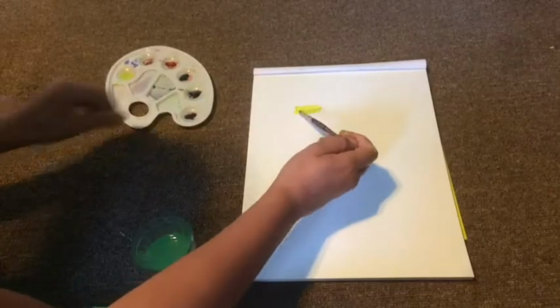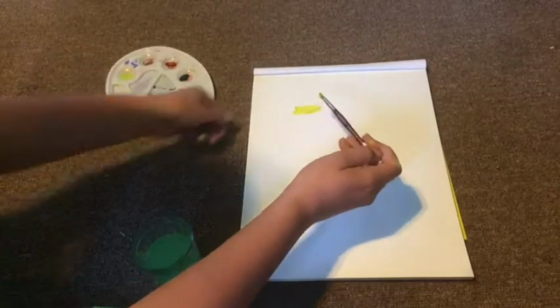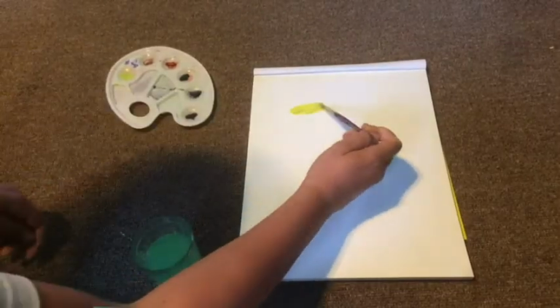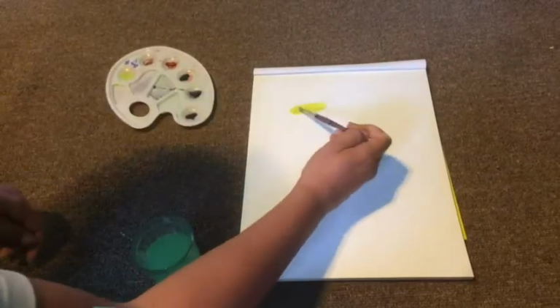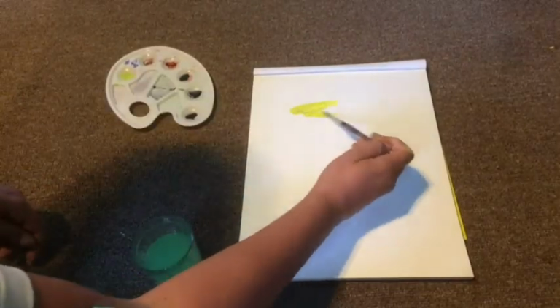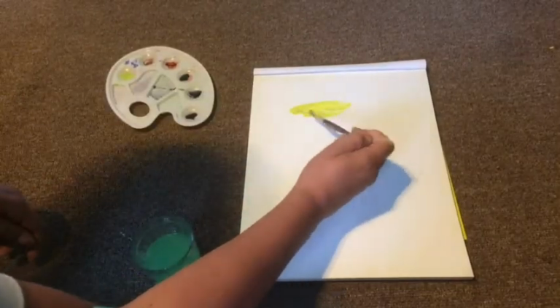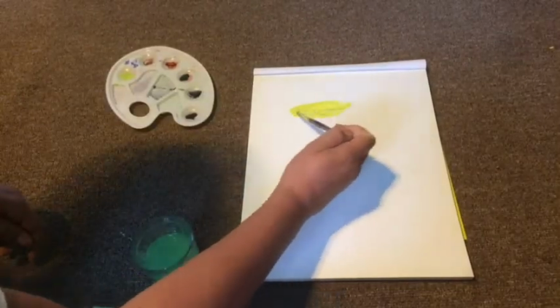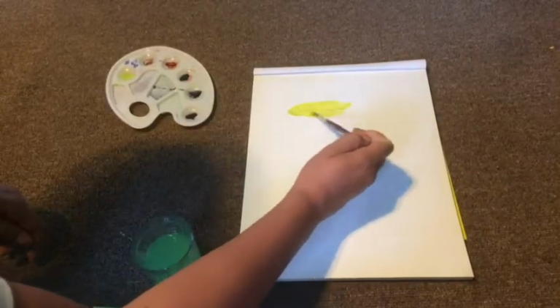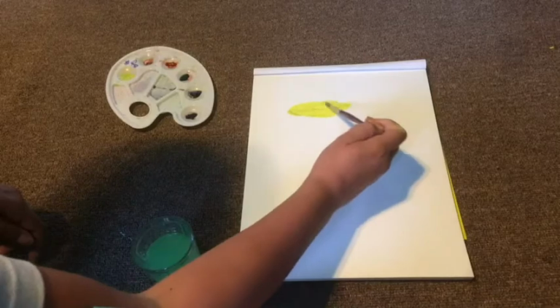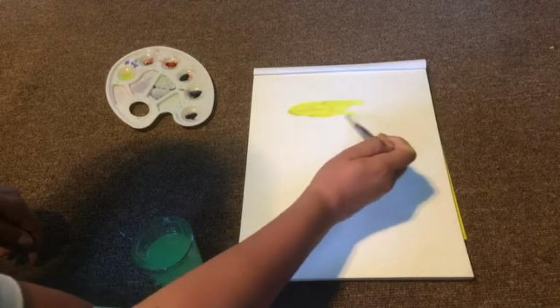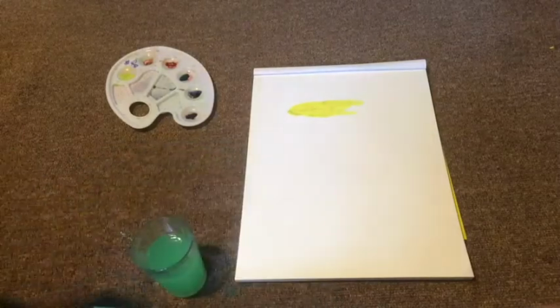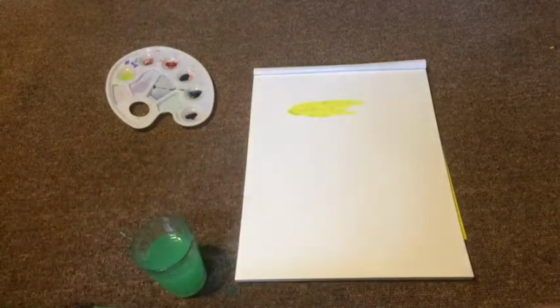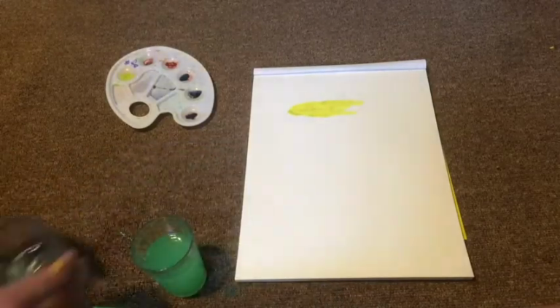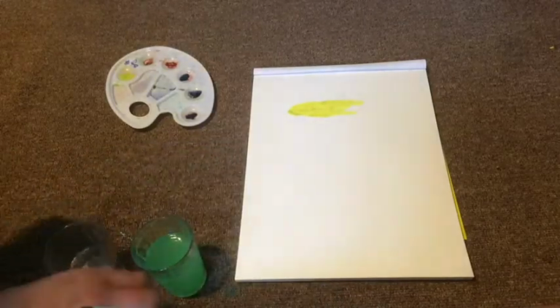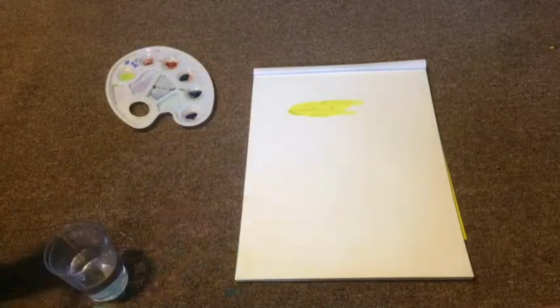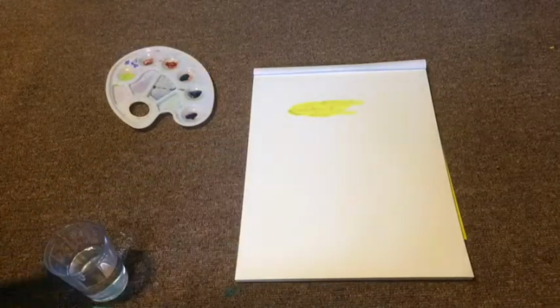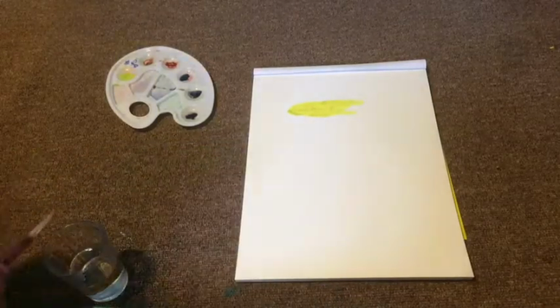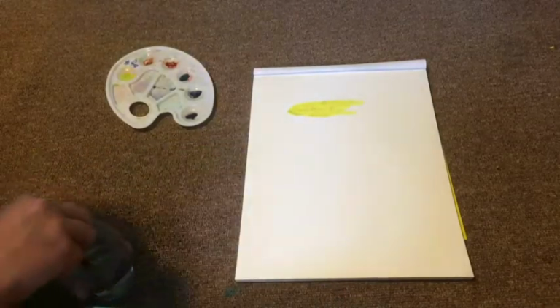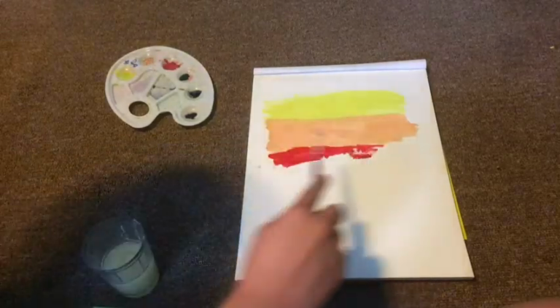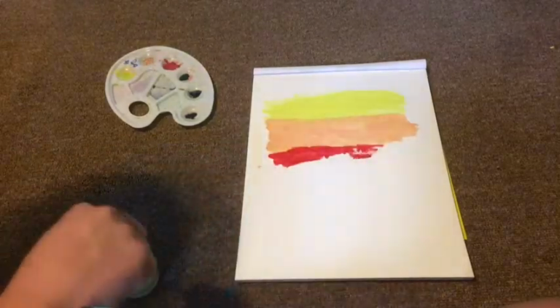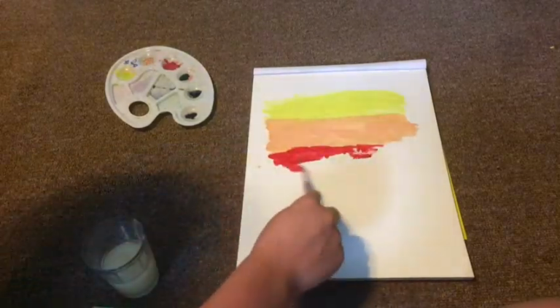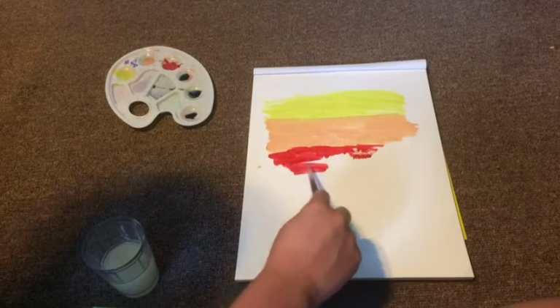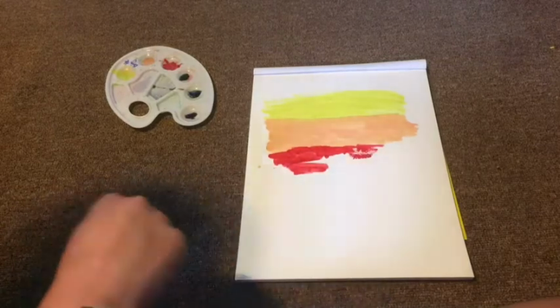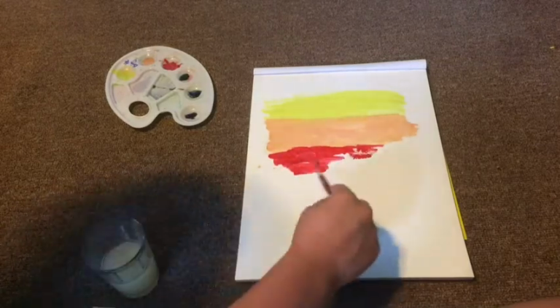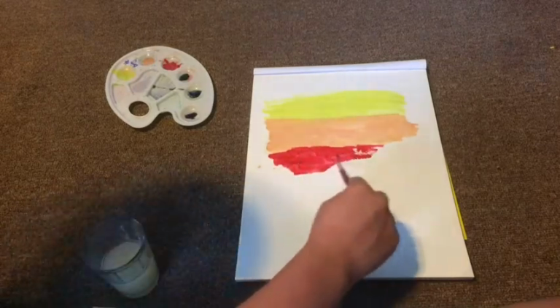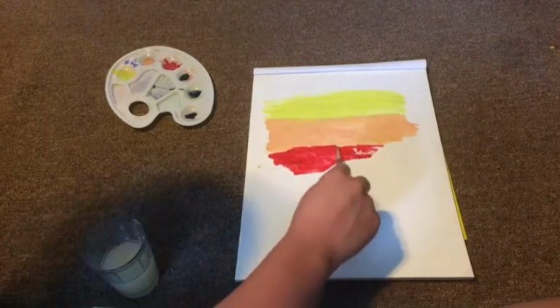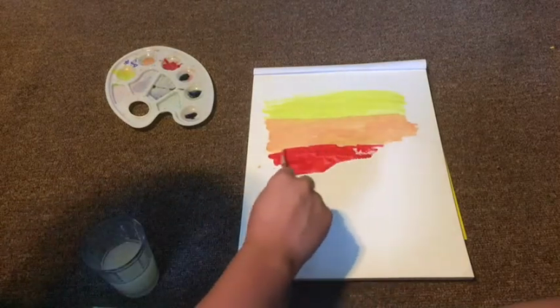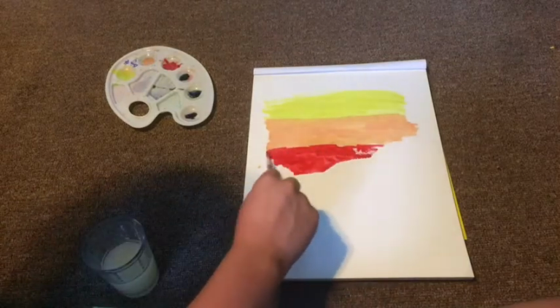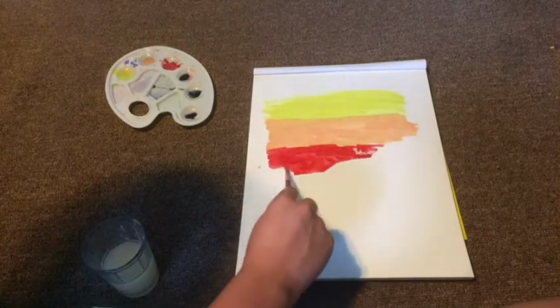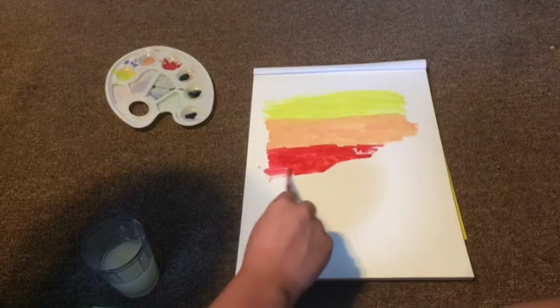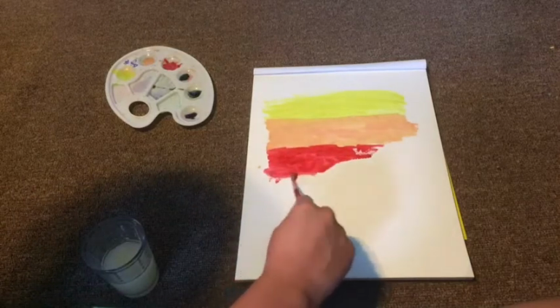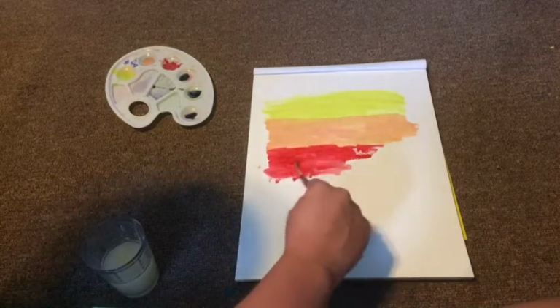So what you're going to do is pick out your colors and make an ombre effect. If you guys know how to paint watercolor, you just add water to your paint and go on from there. As you can see, I'm just adding colors to my rainbow.